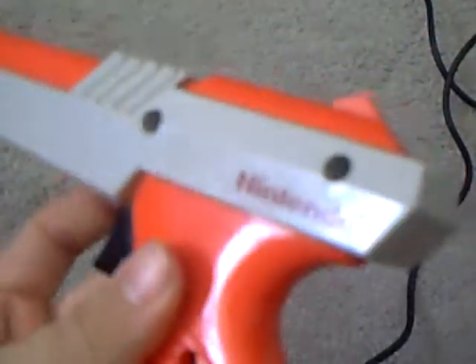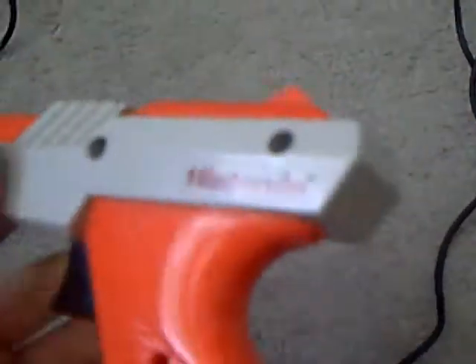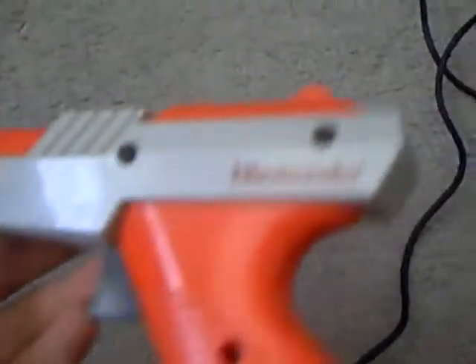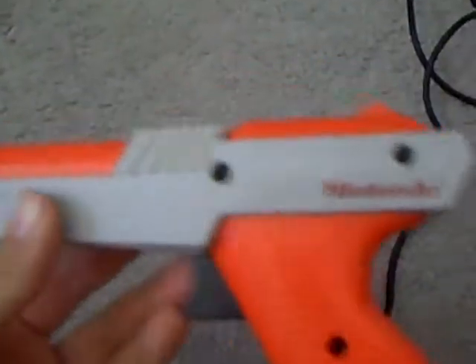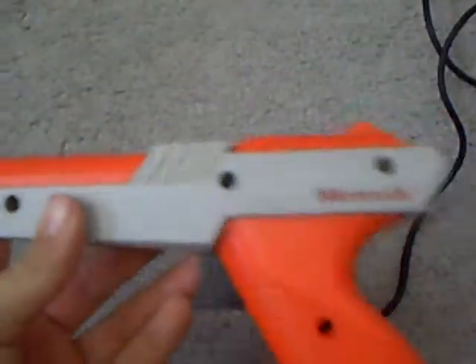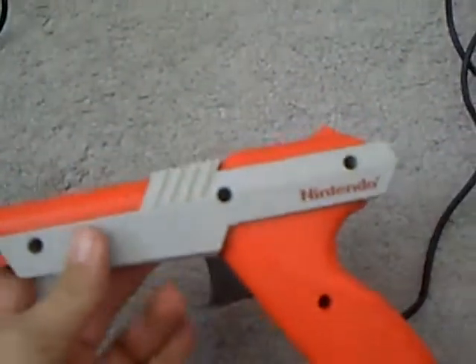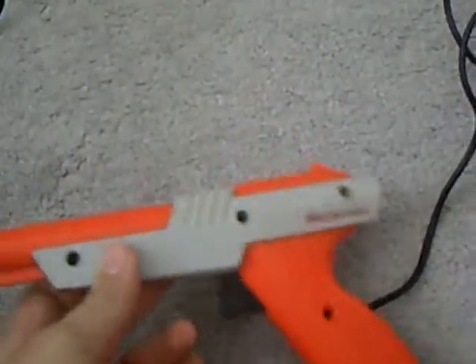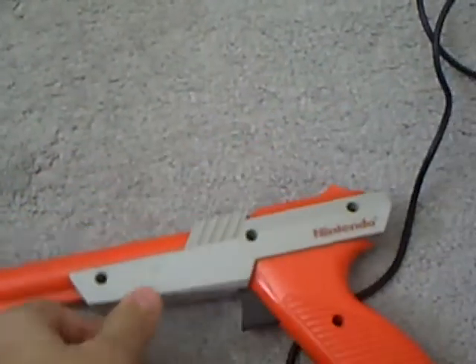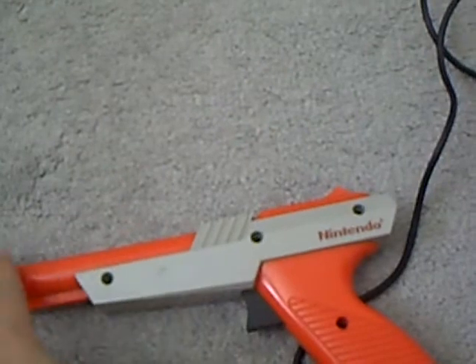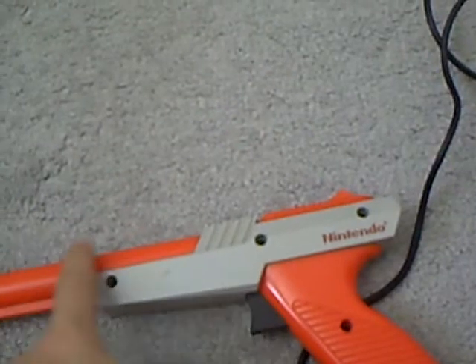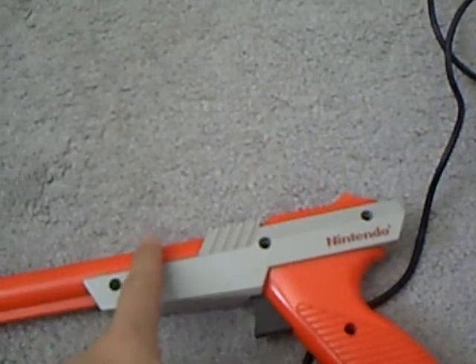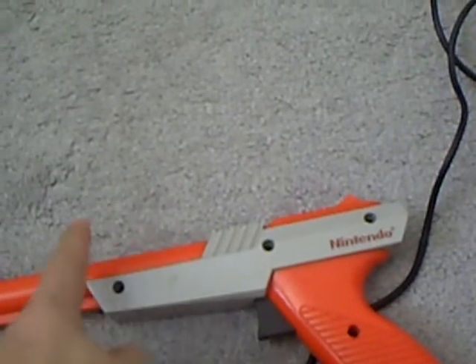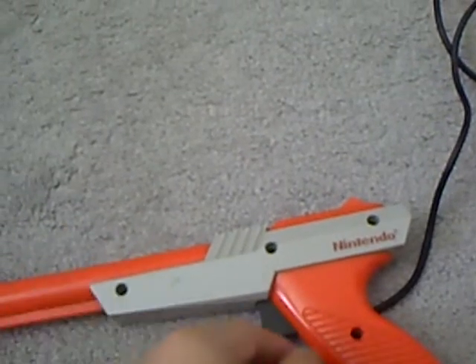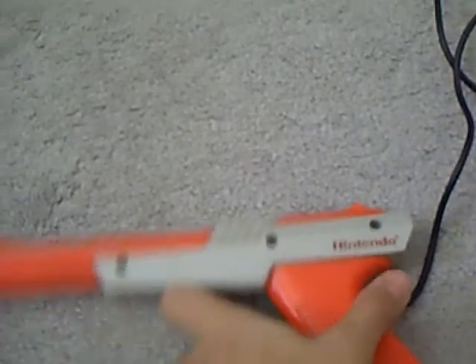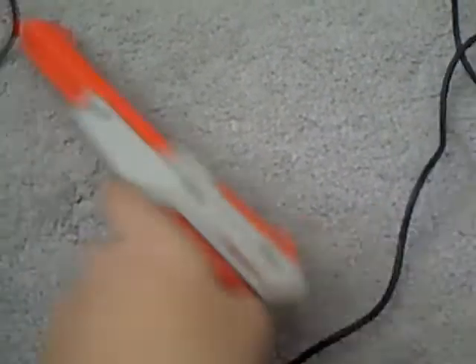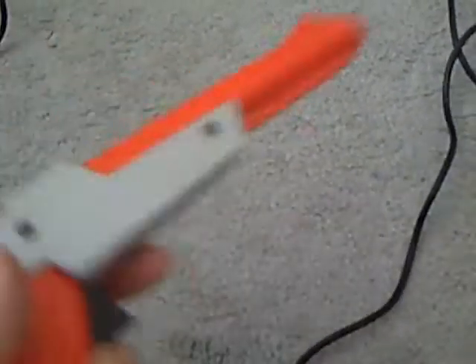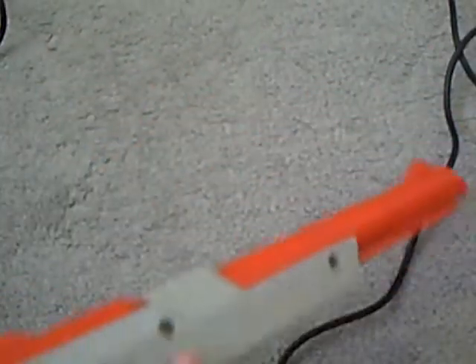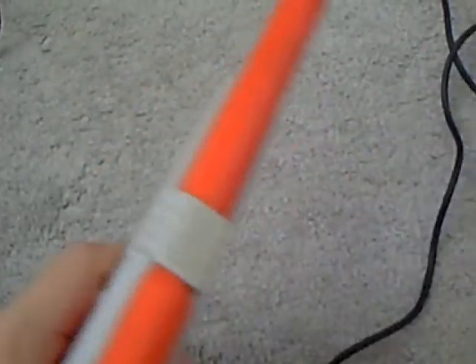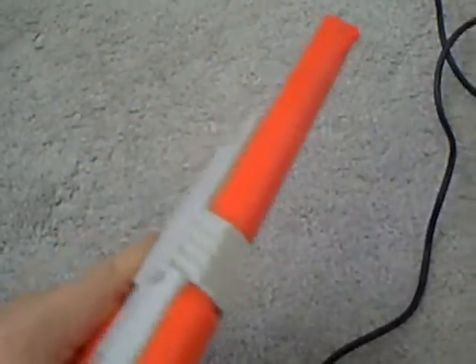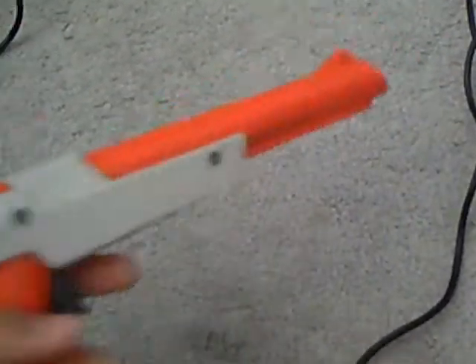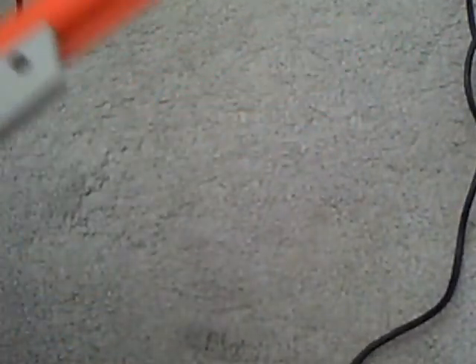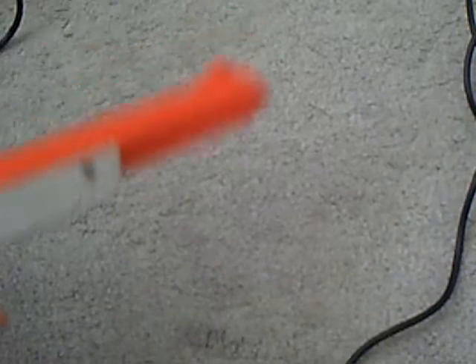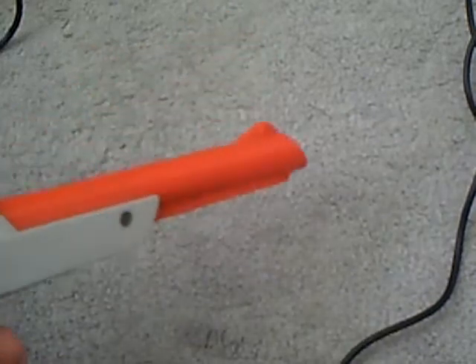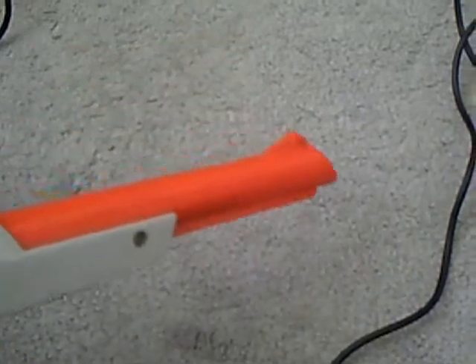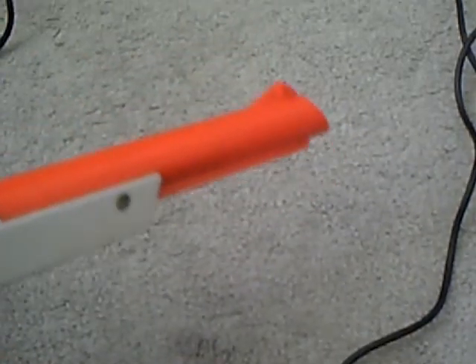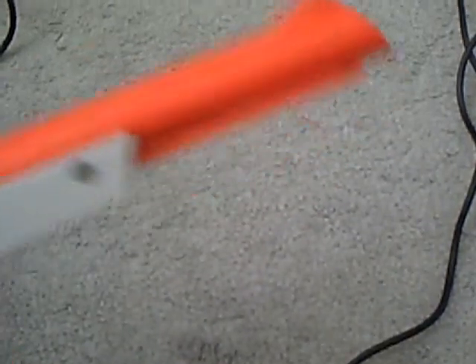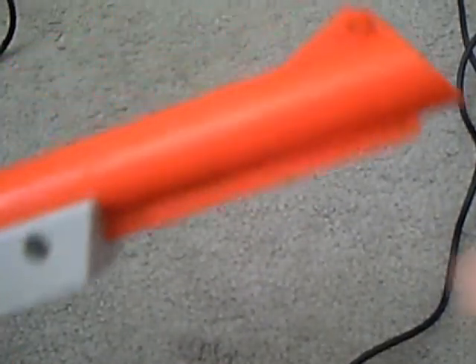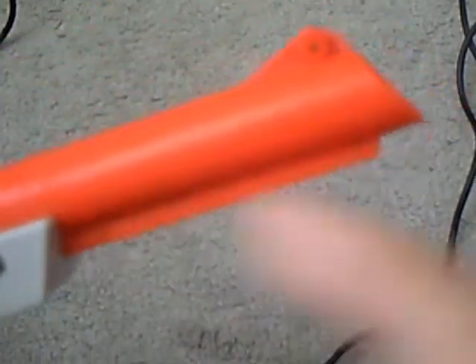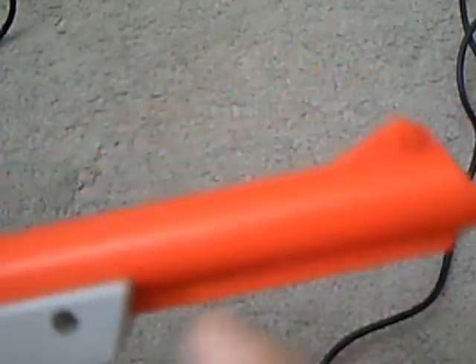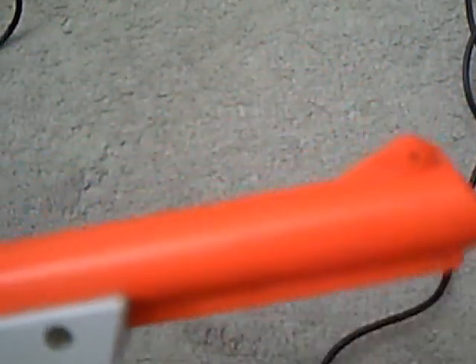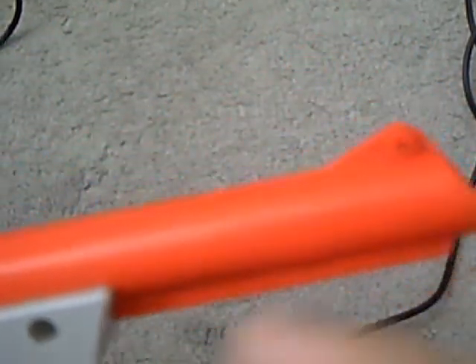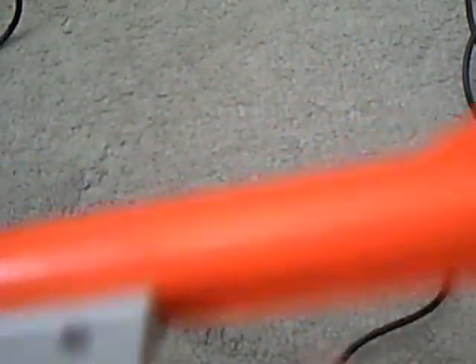This is the orange model. Before they had the grey one, but that looked too real, so they made it orange so it looked more toyish.